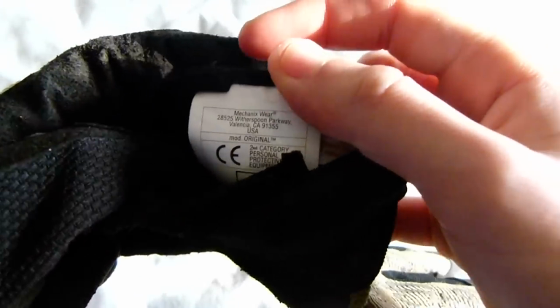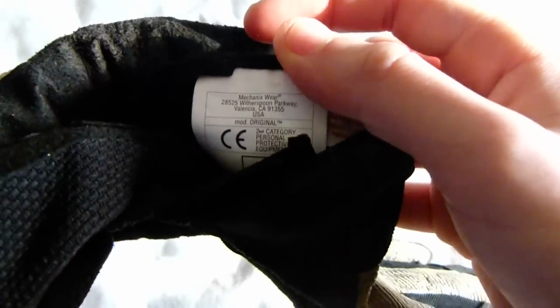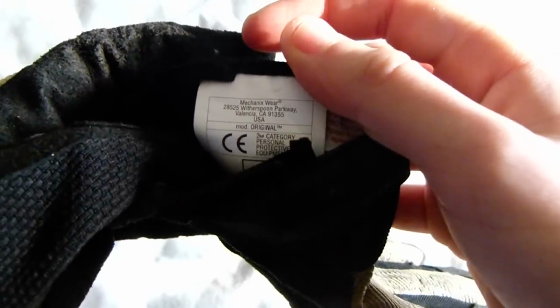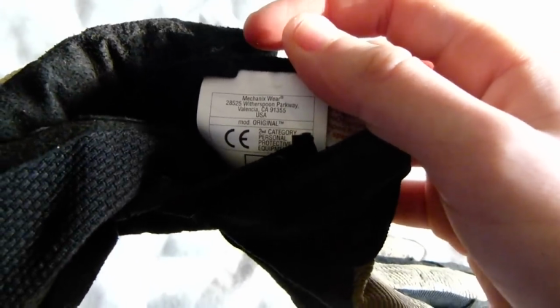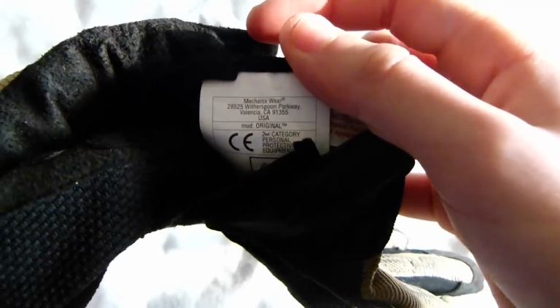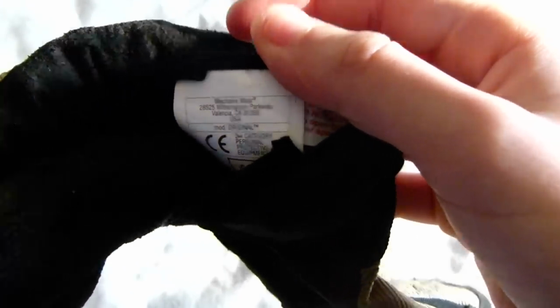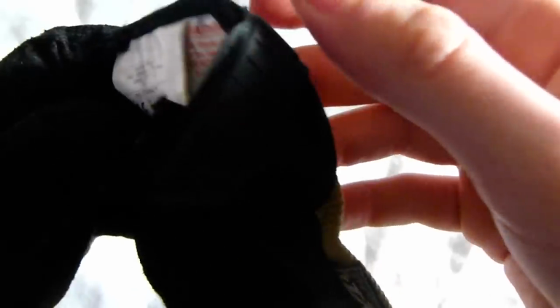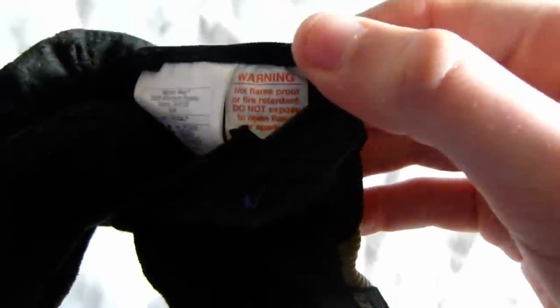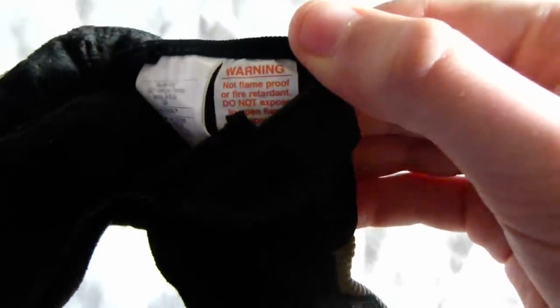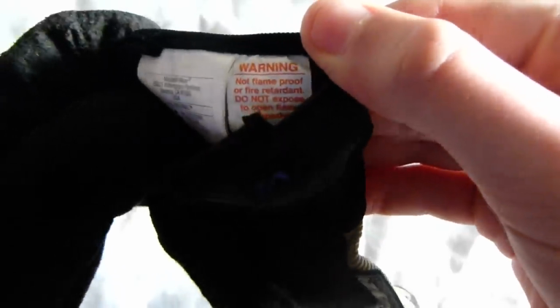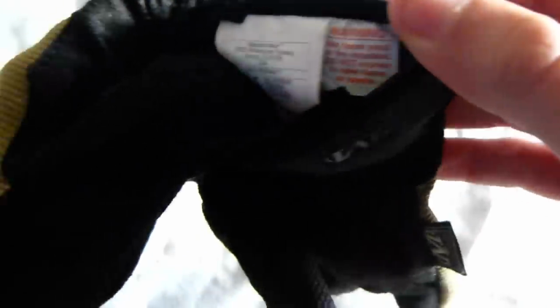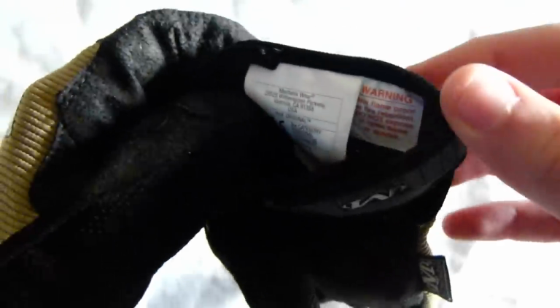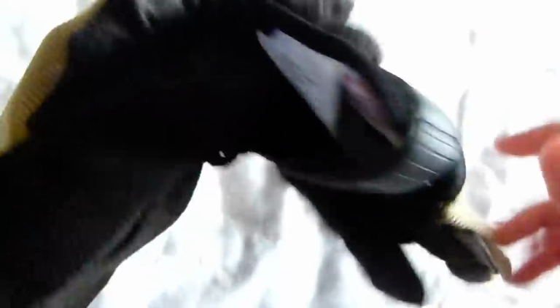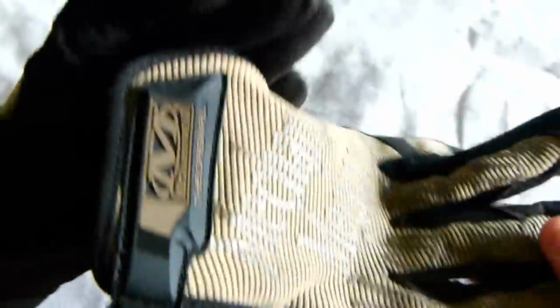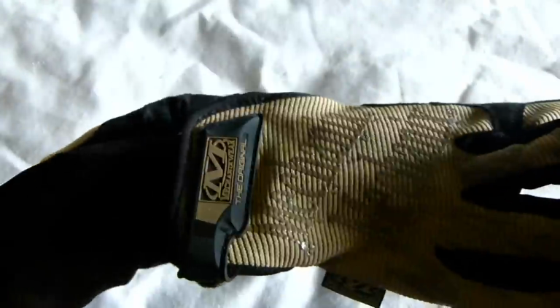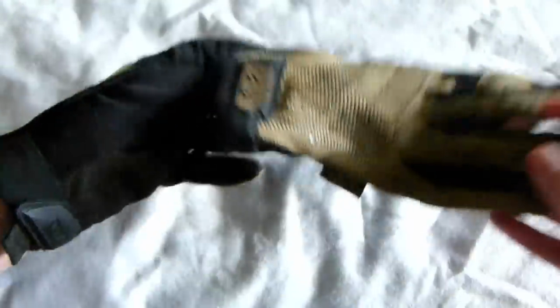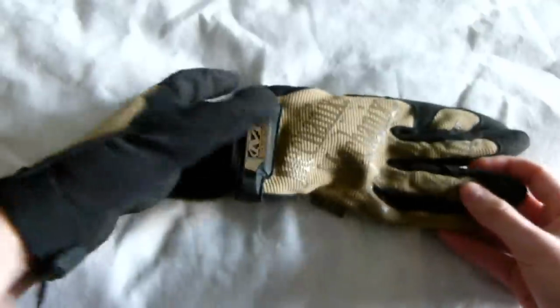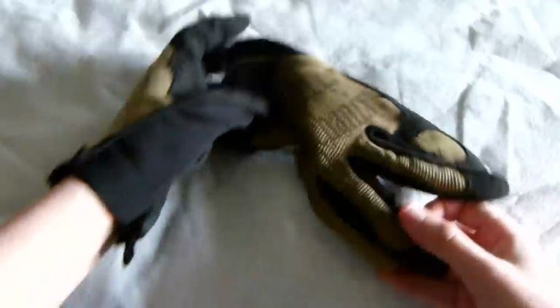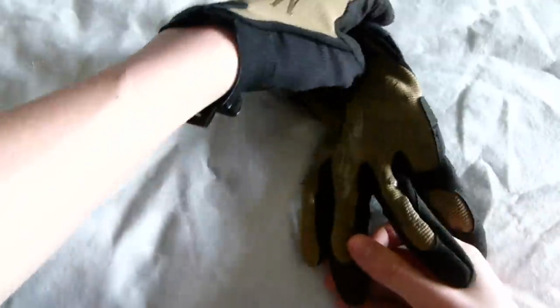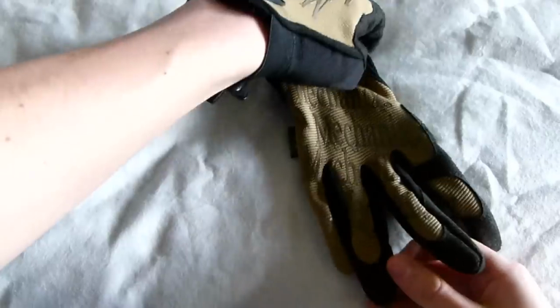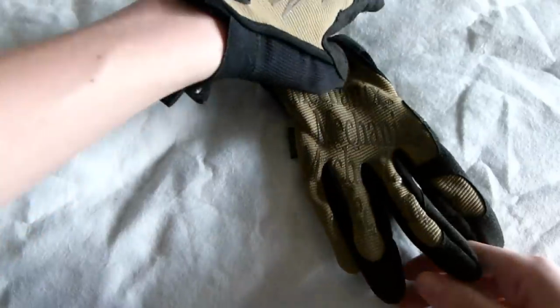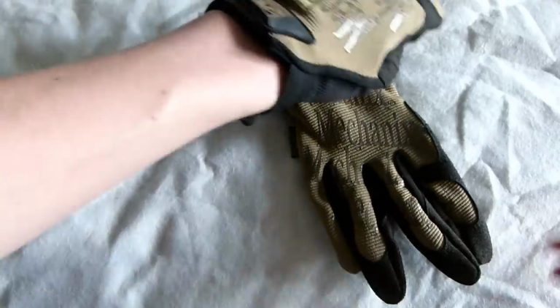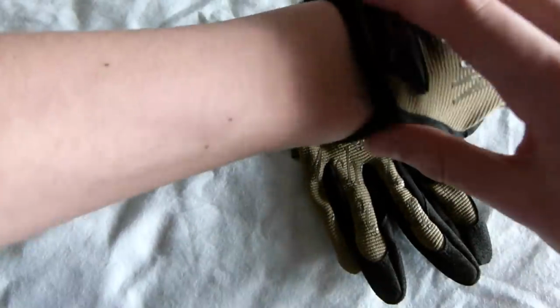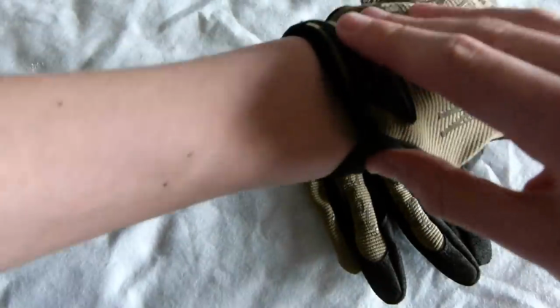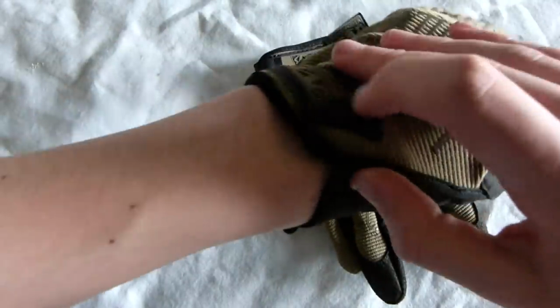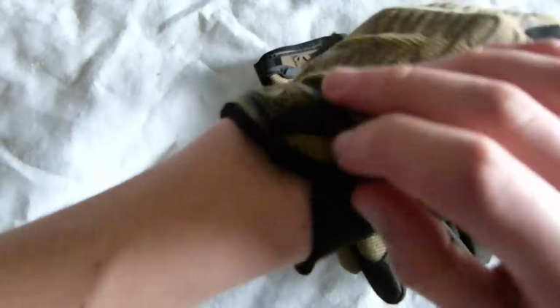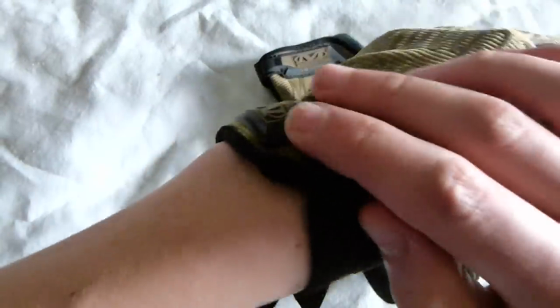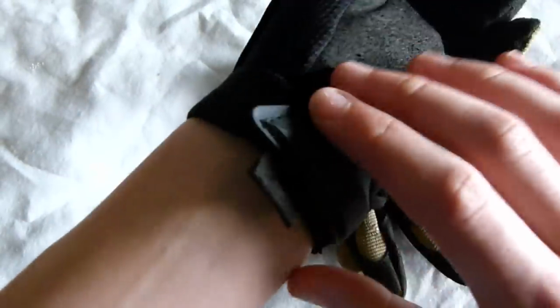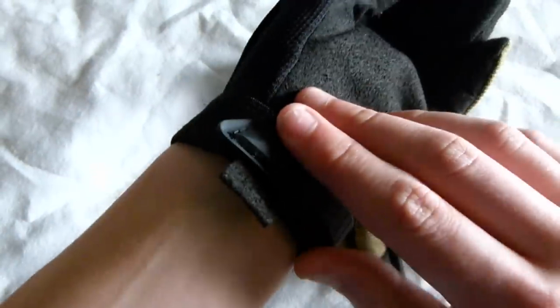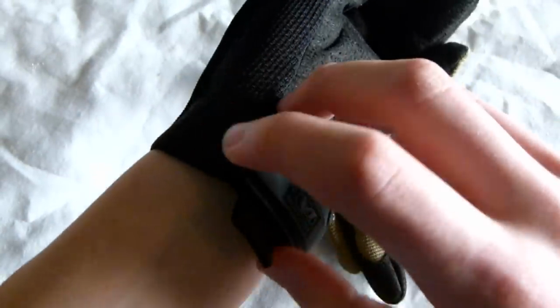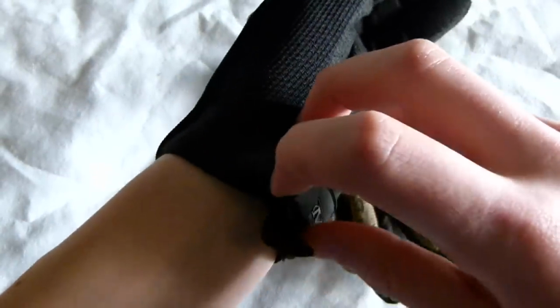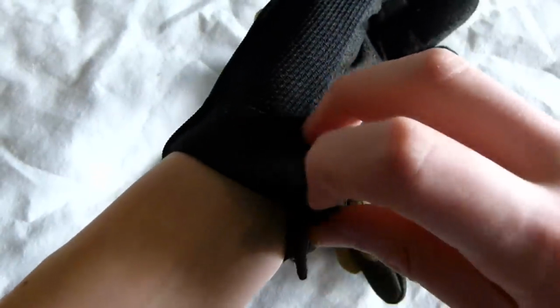It is simply made. One warning: it is not flame proof, which is a slight downer, but I don't think many gloves are flame proof. So all in all, I would say an 8 out of 10.